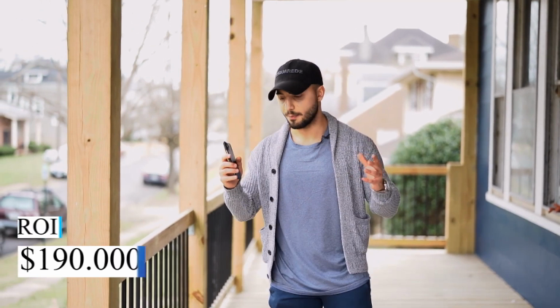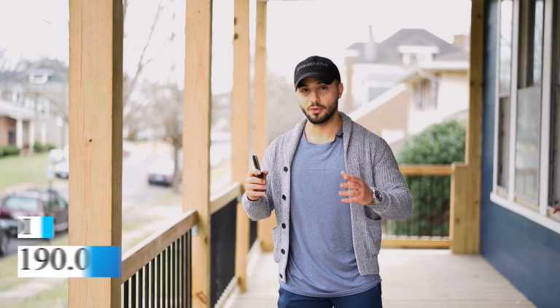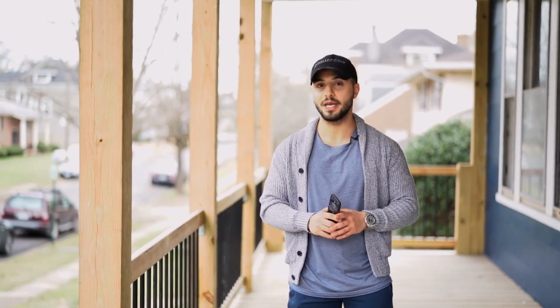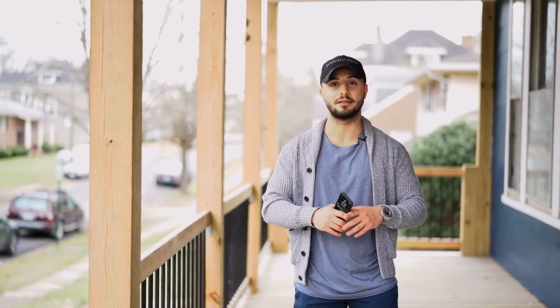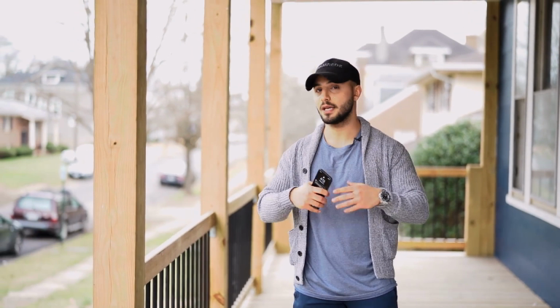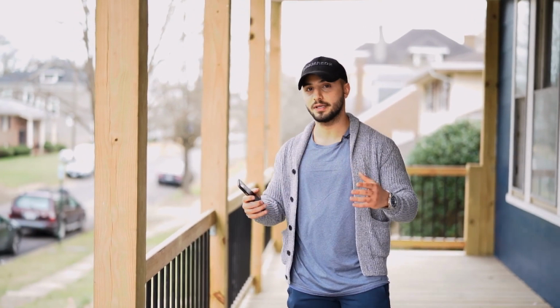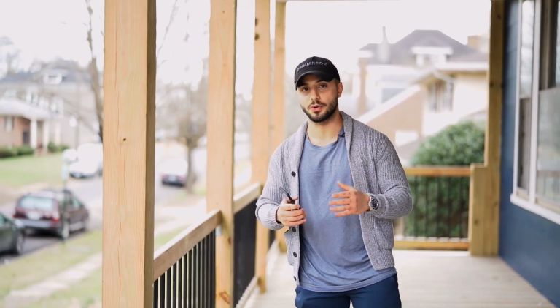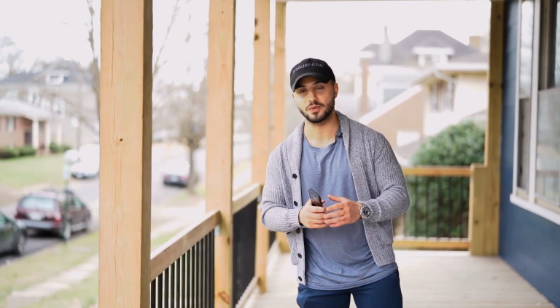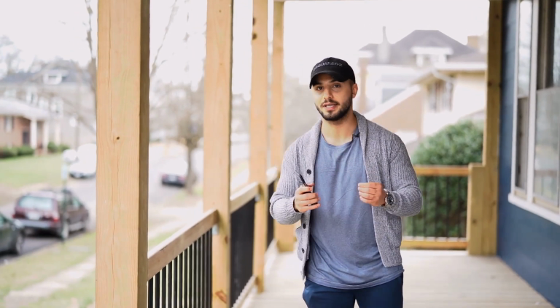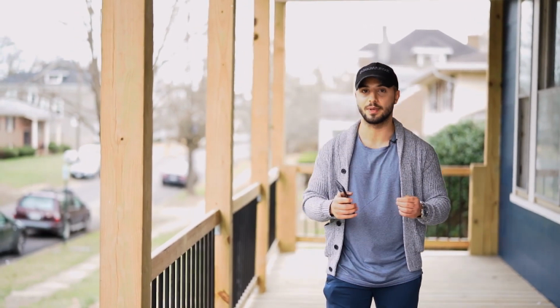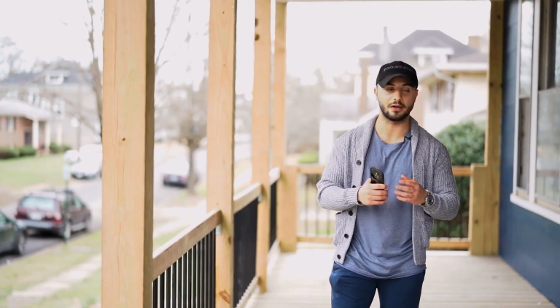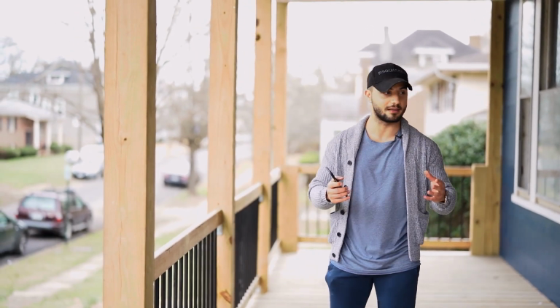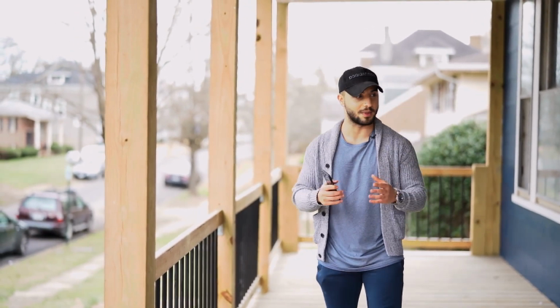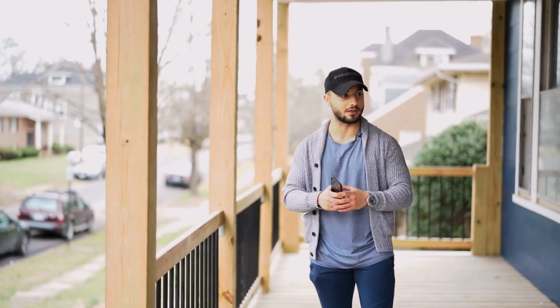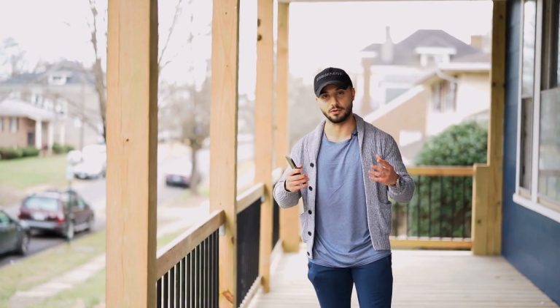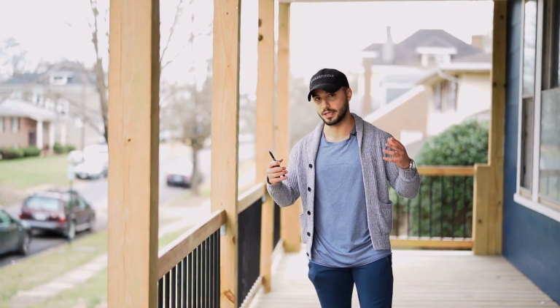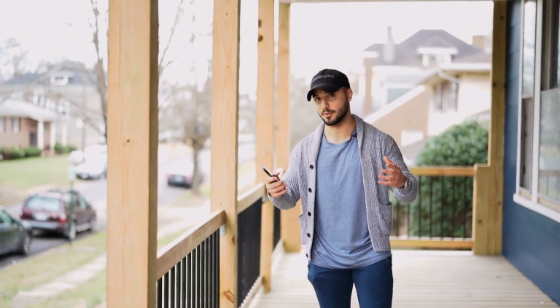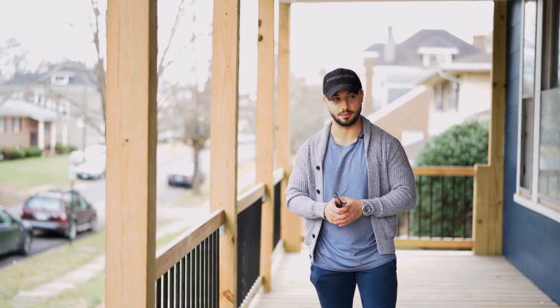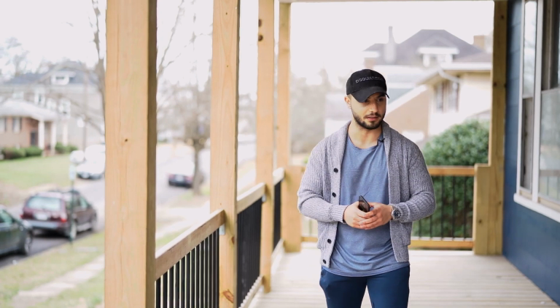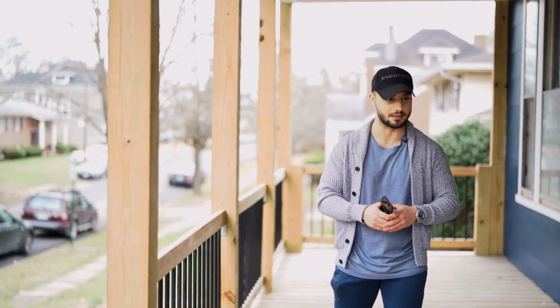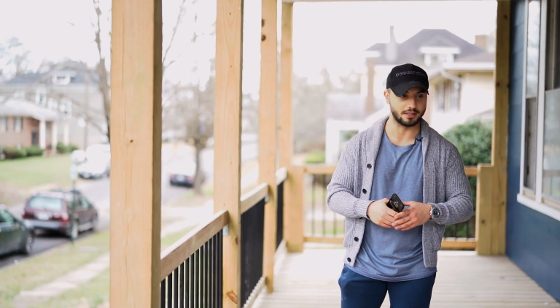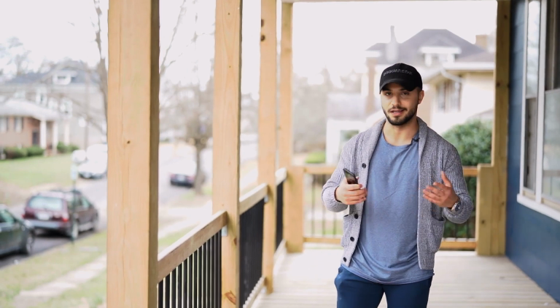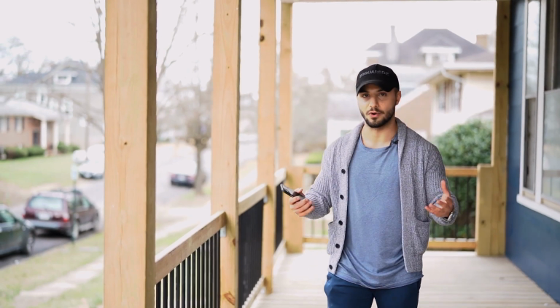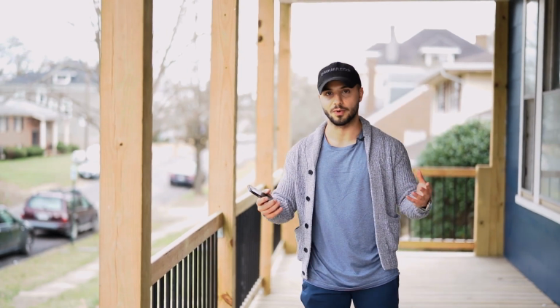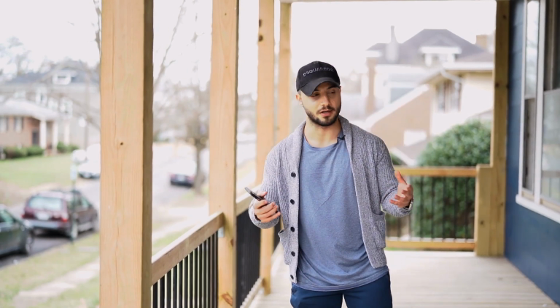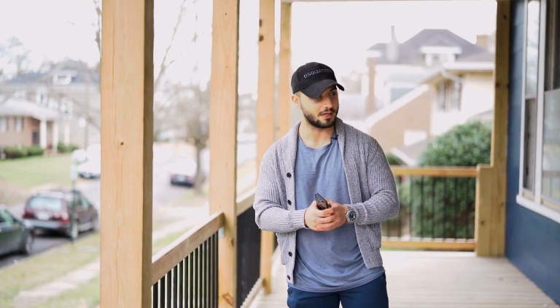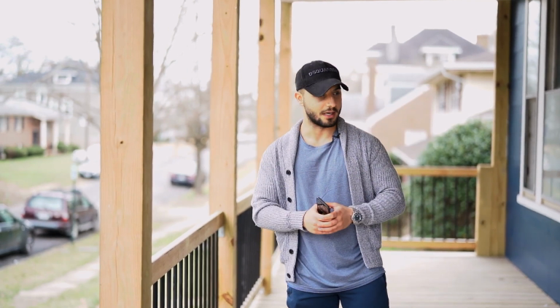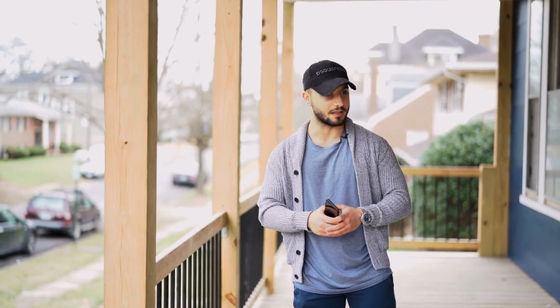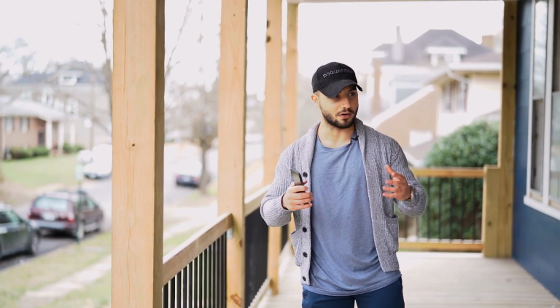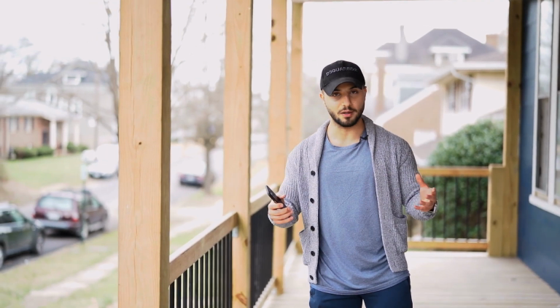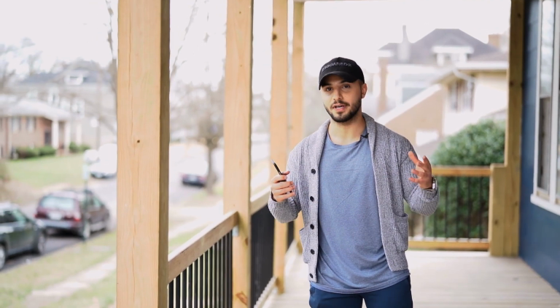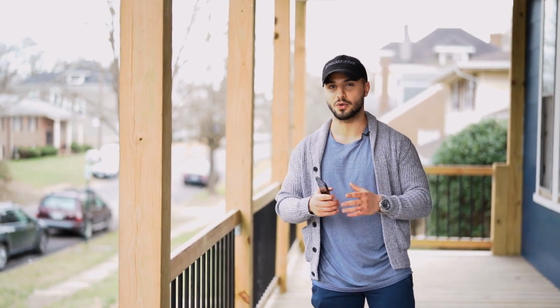My goal is to make this into a series — show you guys what it takes to buy a house like this and make it look beautiful, make it look modern, make it look like a newer home. So let's walk around, let me give you guys the tour.